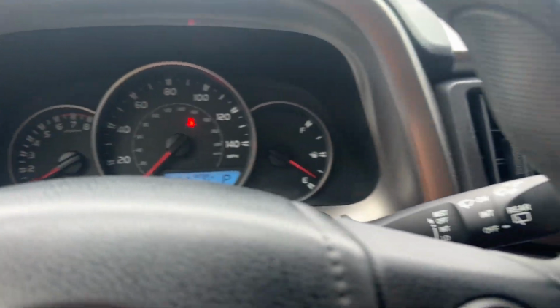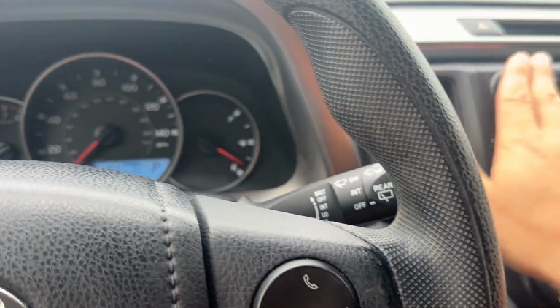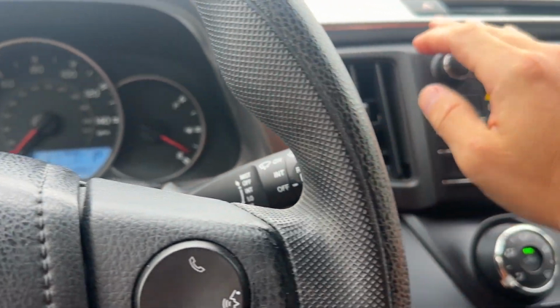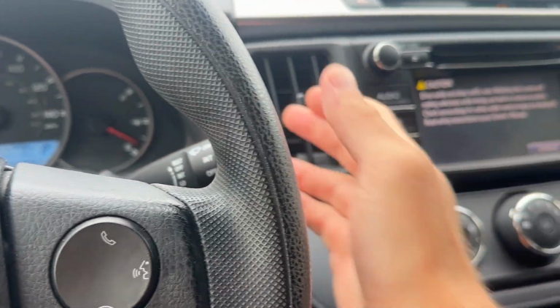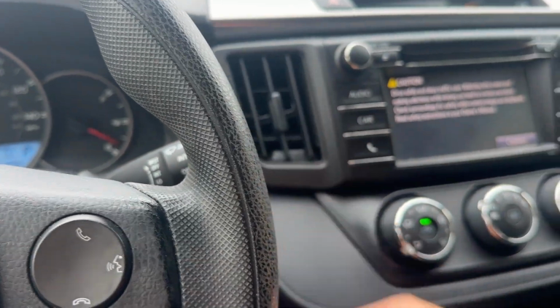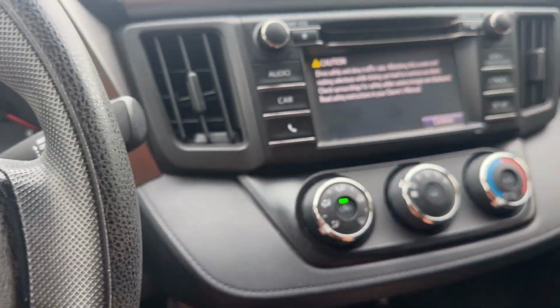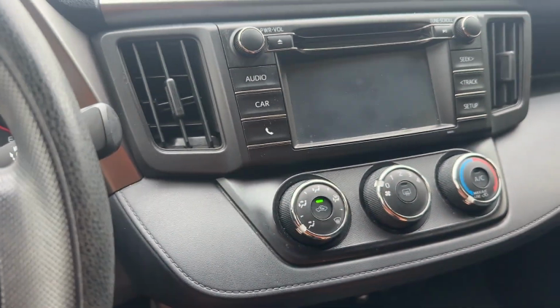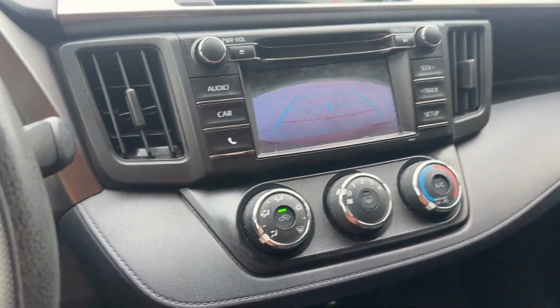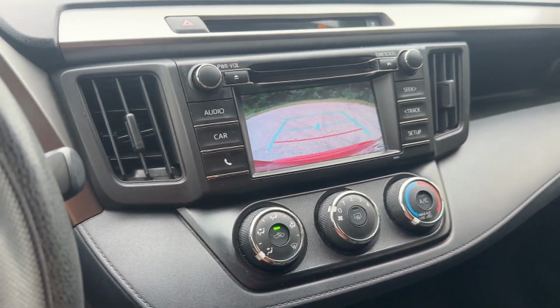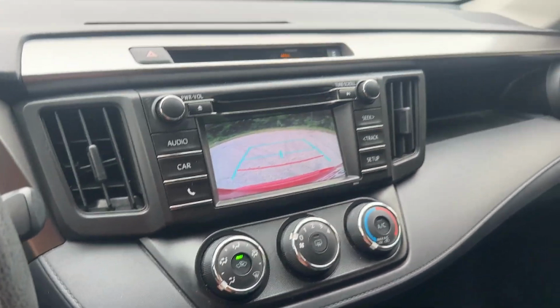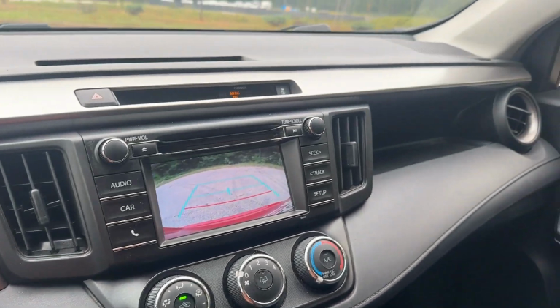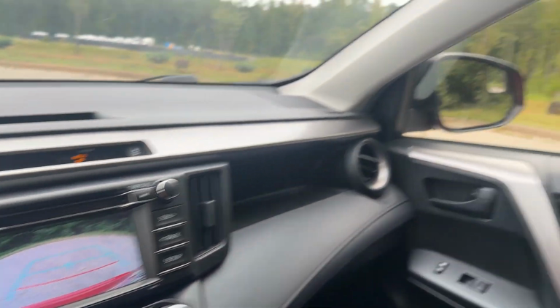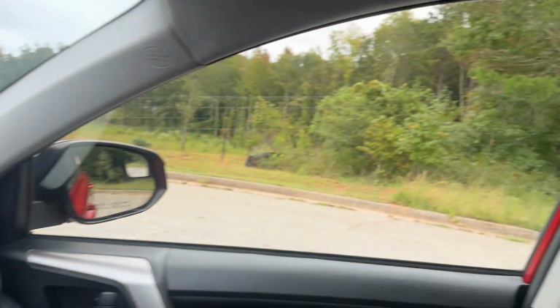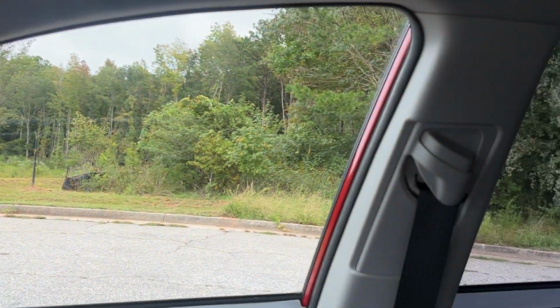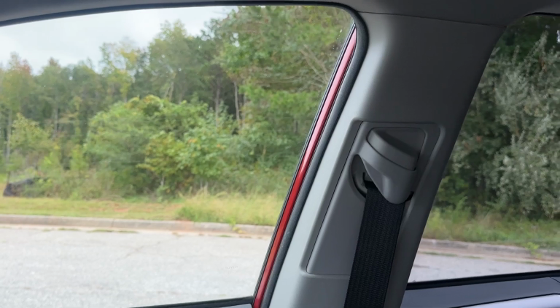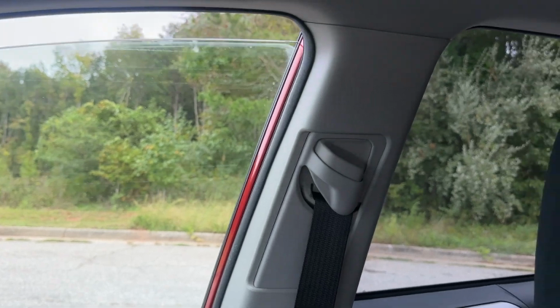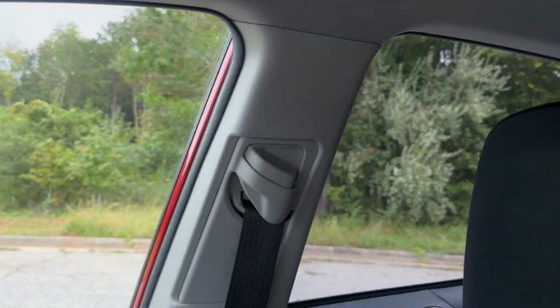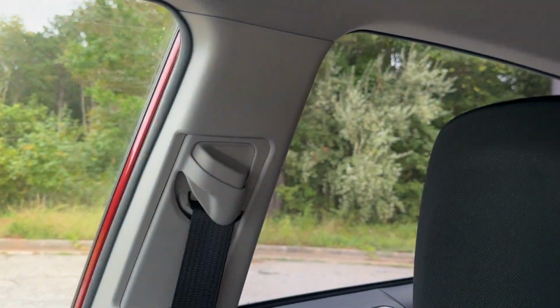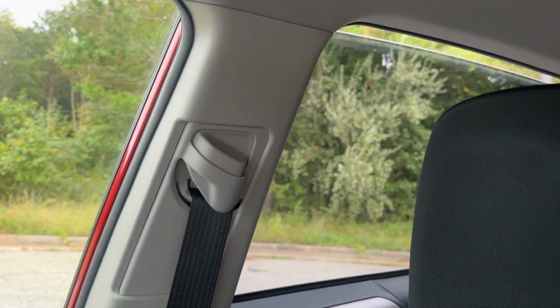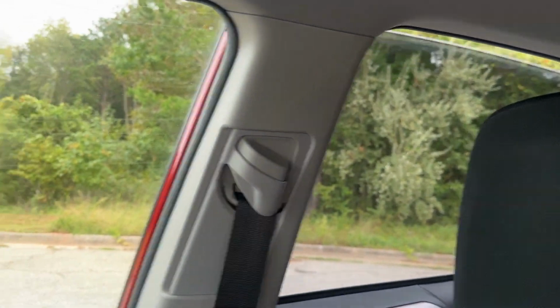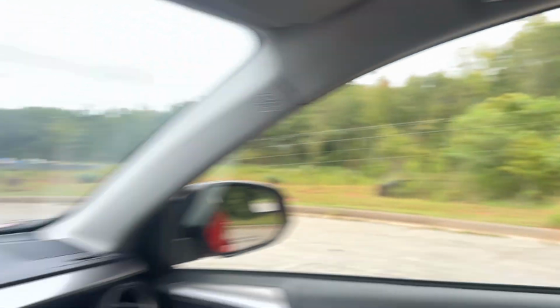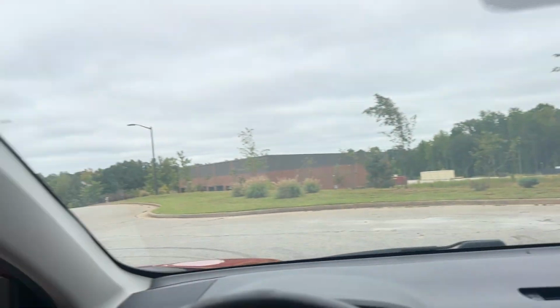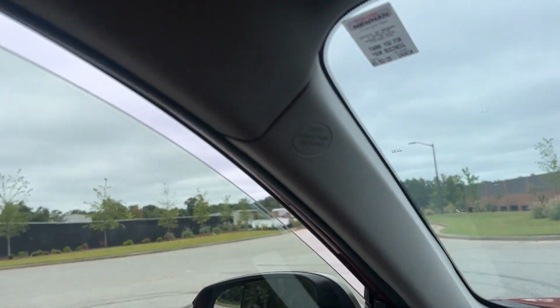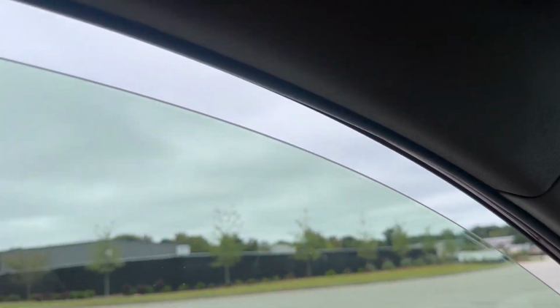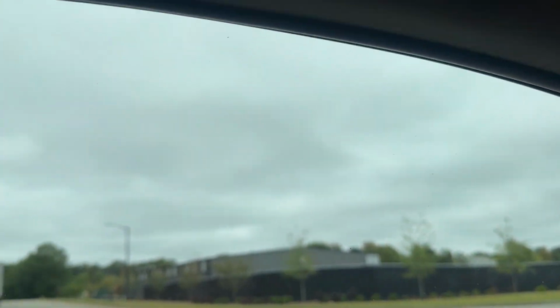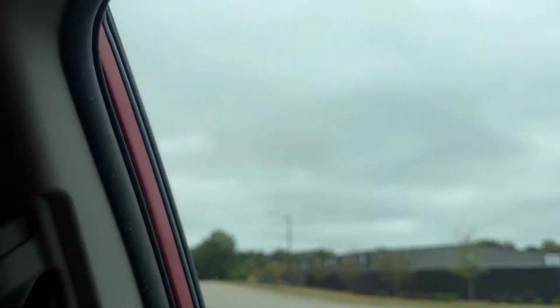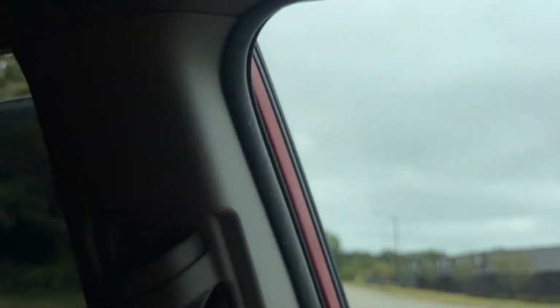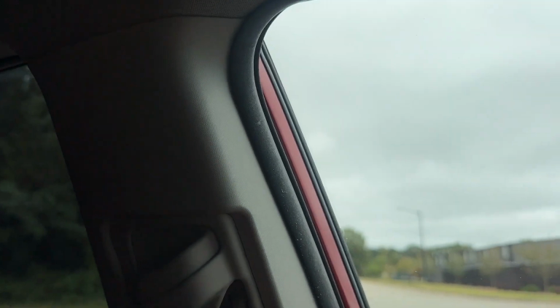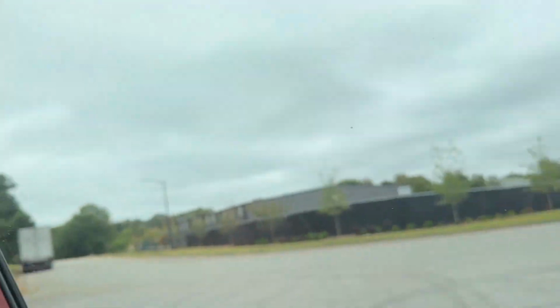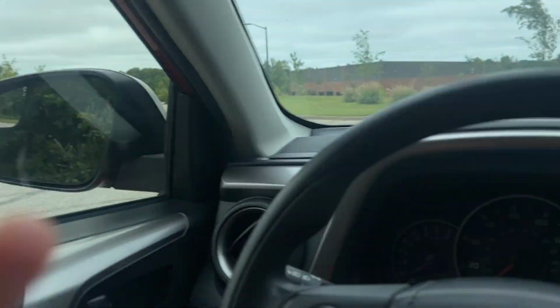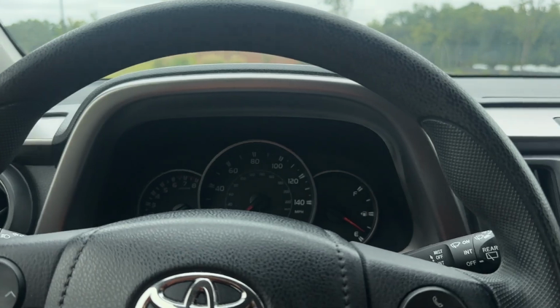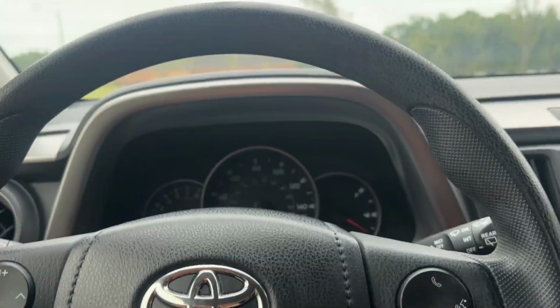Radio works. Got a backup camera. All the windows work like they should. Air conditioning, heat. Car's just ready to go.